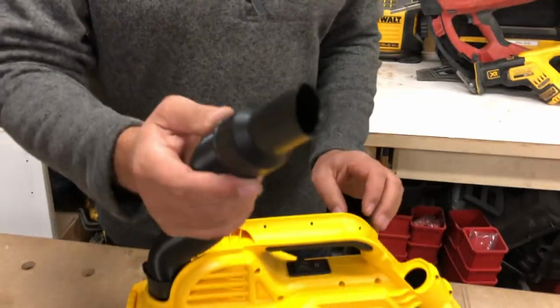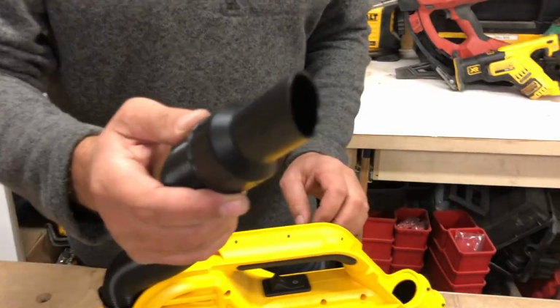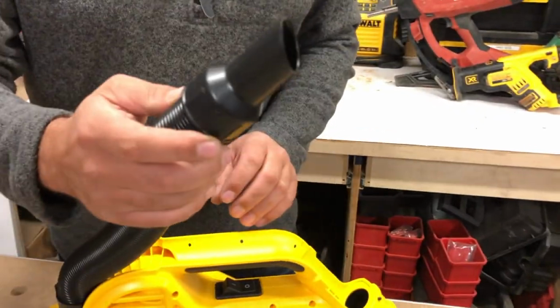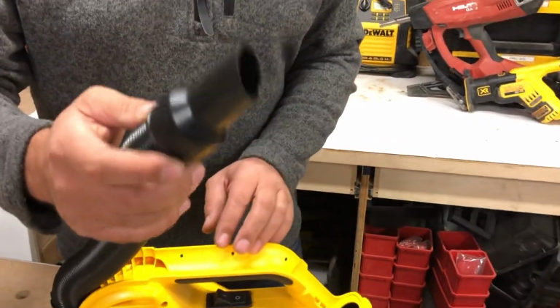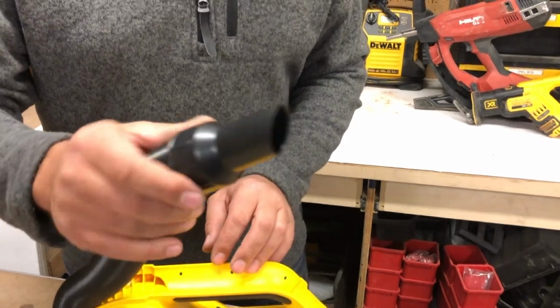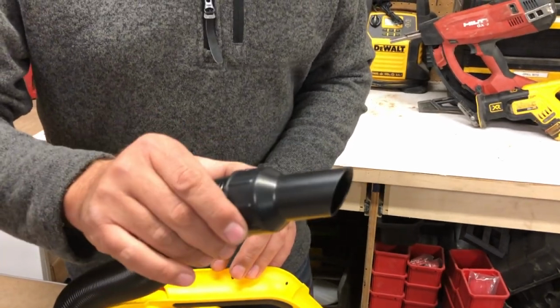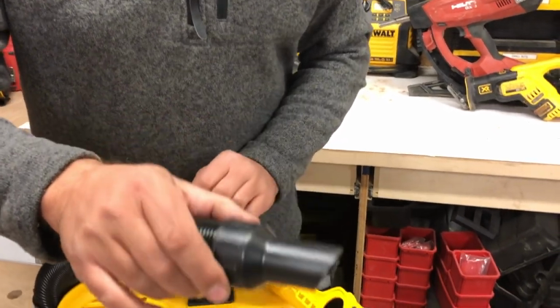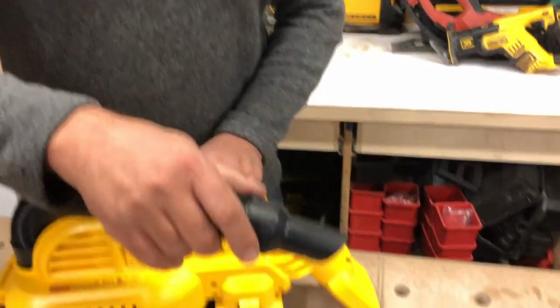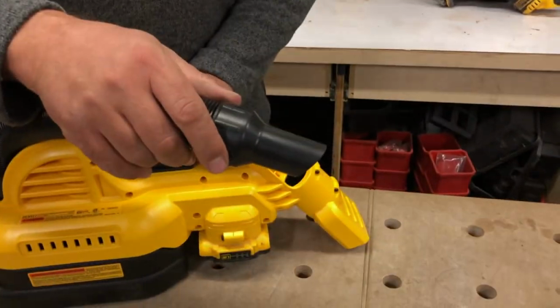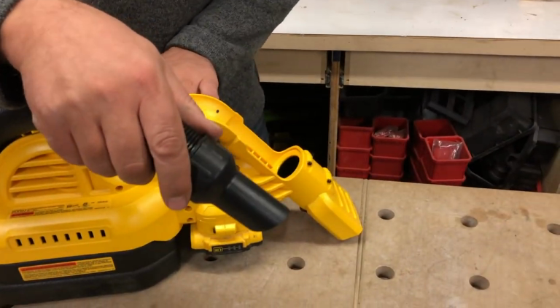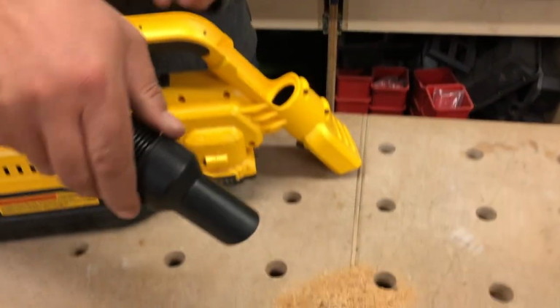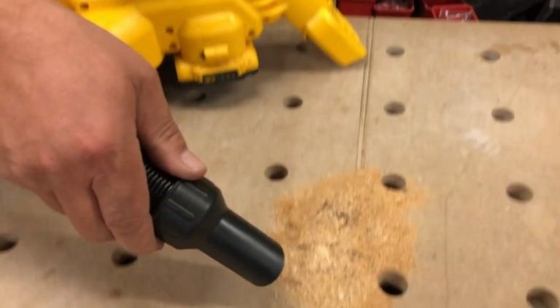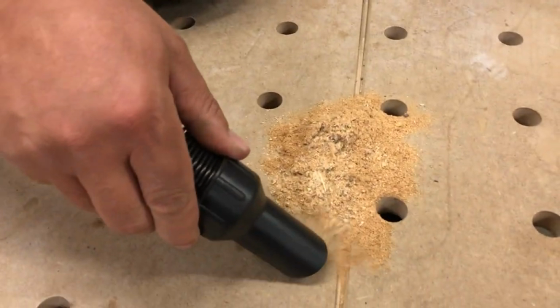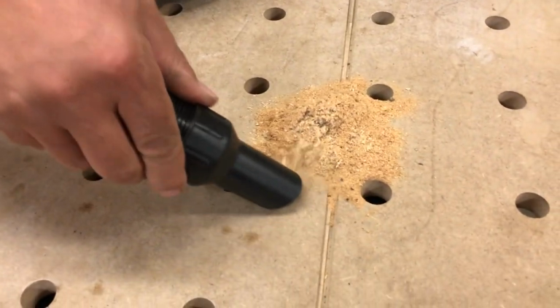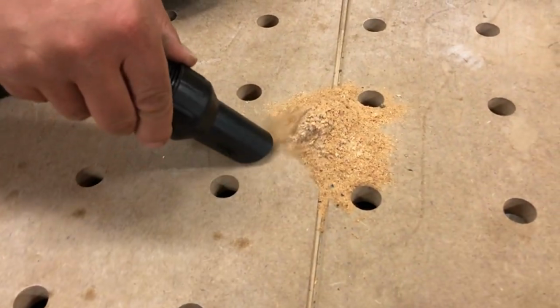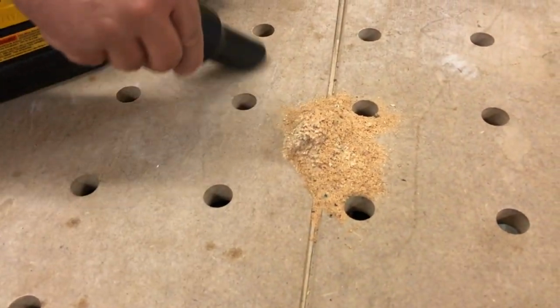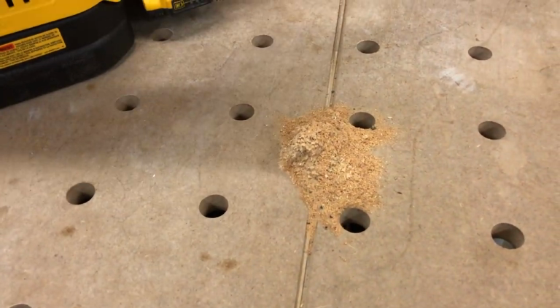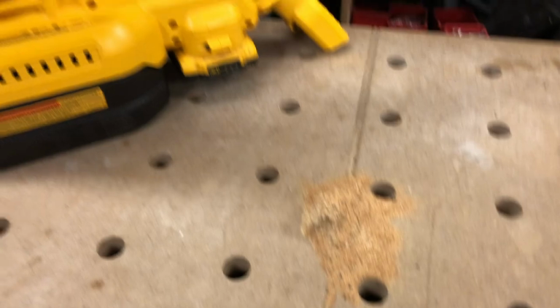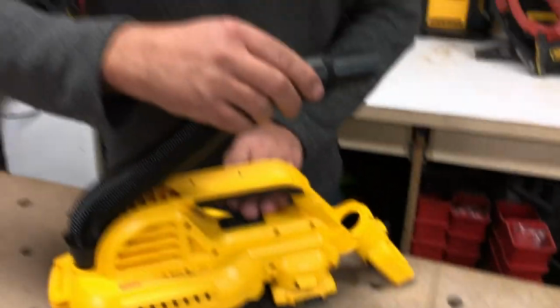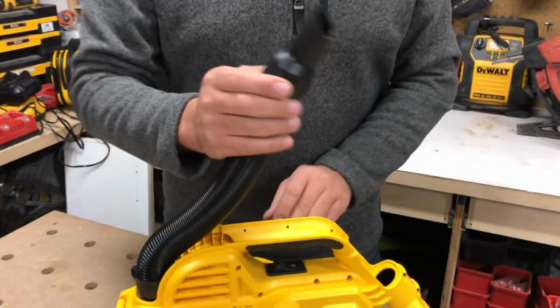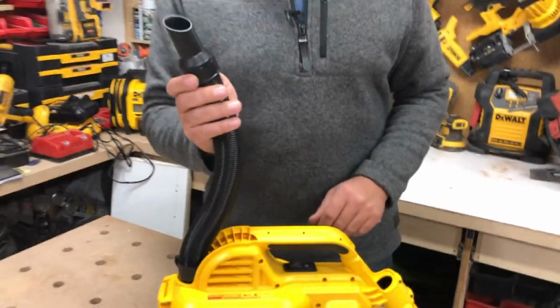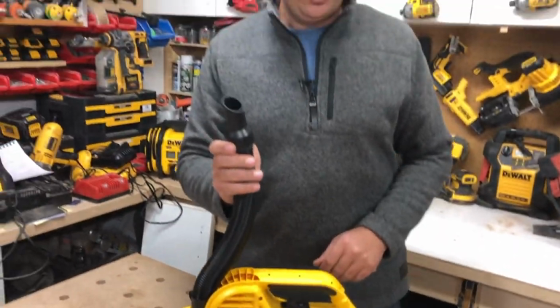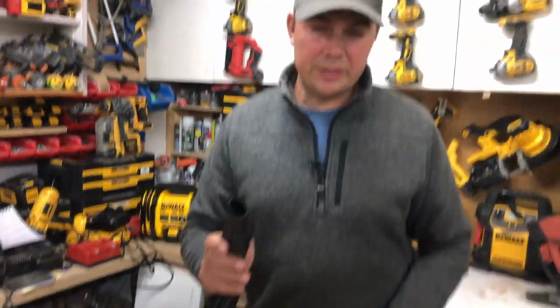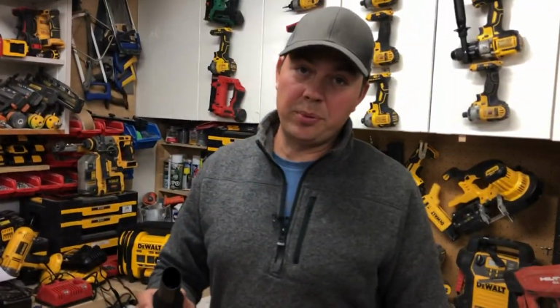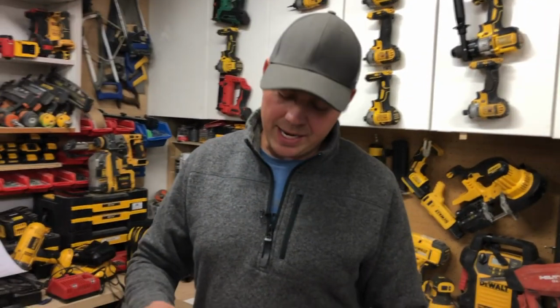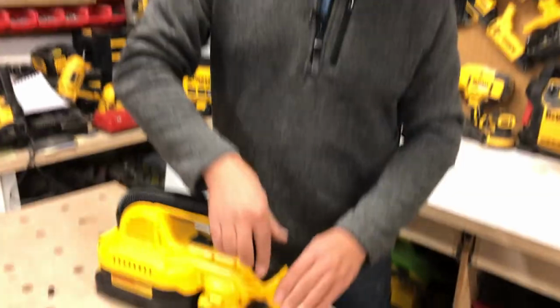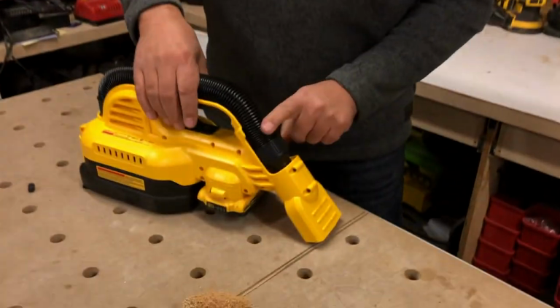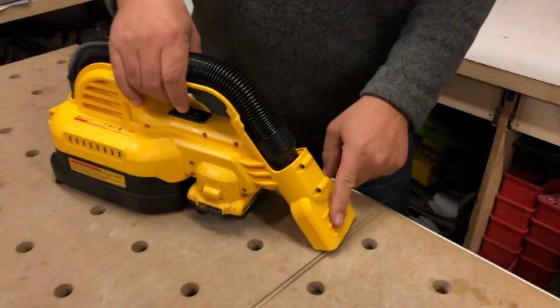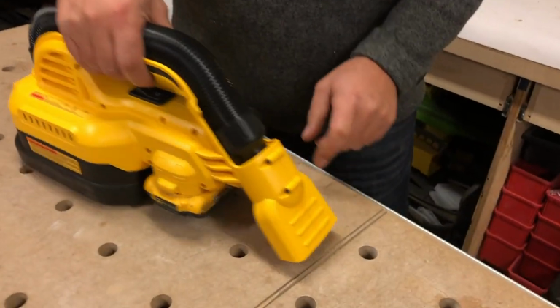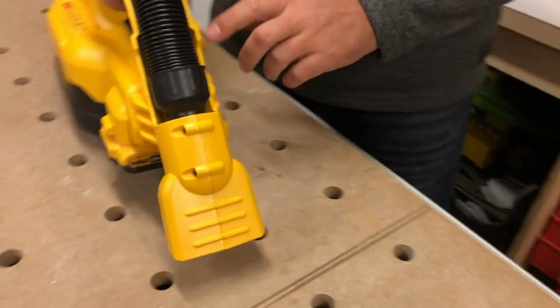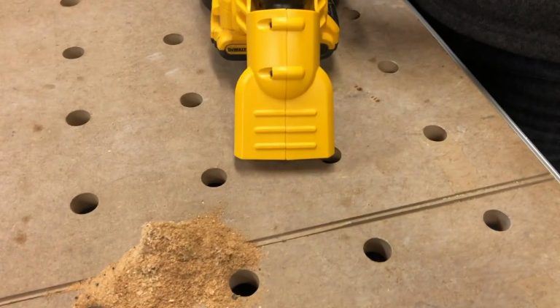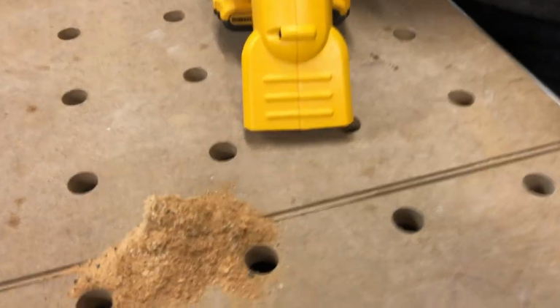We'll start off with vacuuming just with this nozzle. So as you can see, pretty fast. And then with the nozzle connected in, we'll suck the rest up.